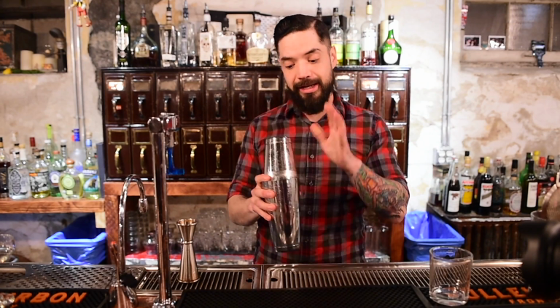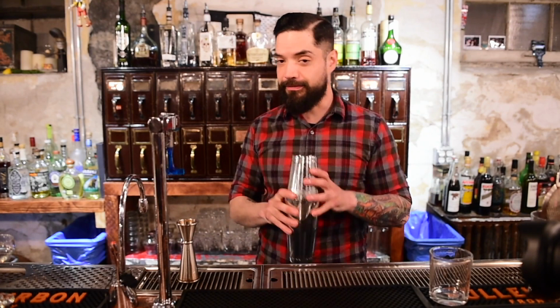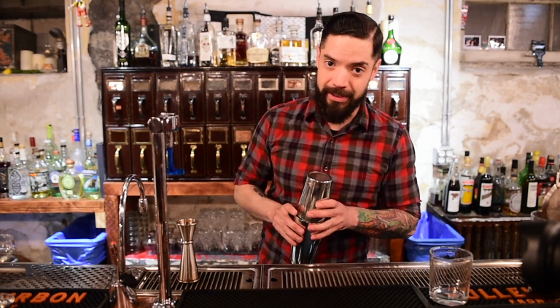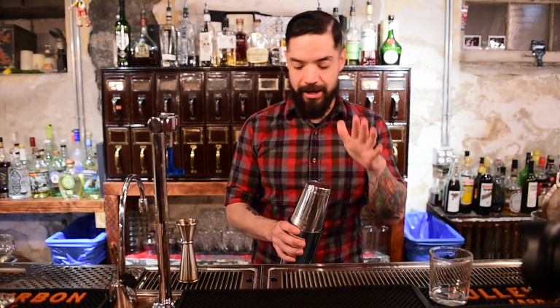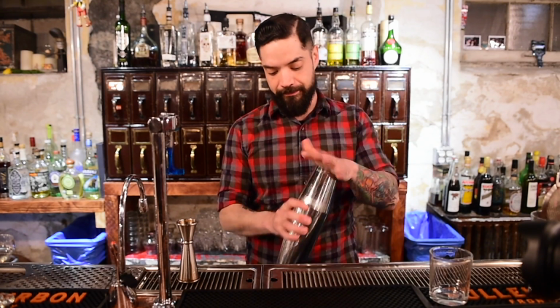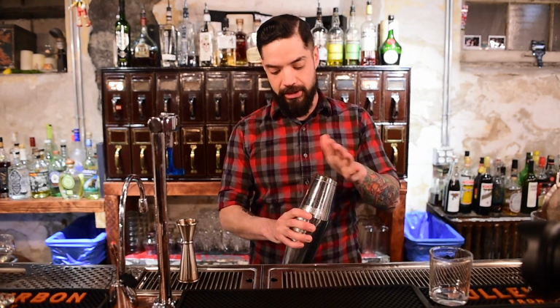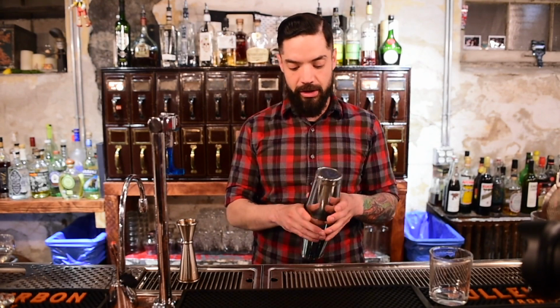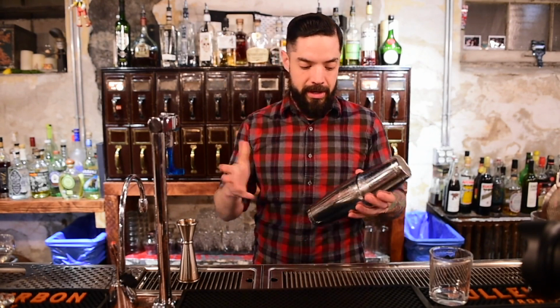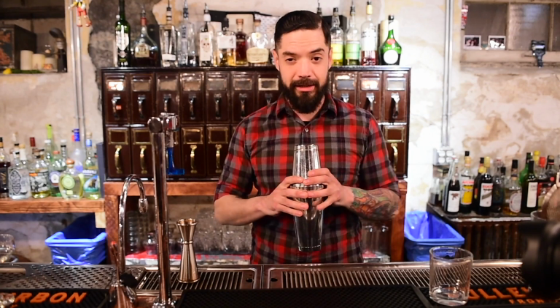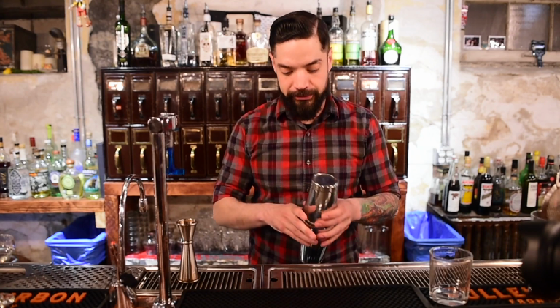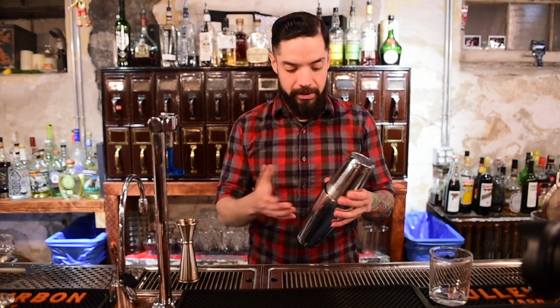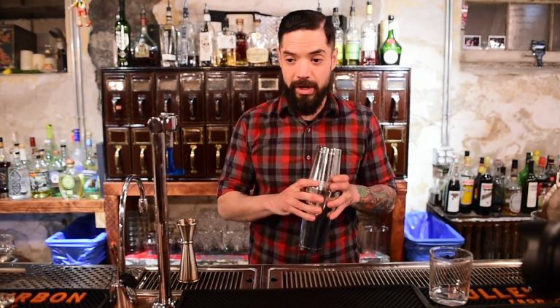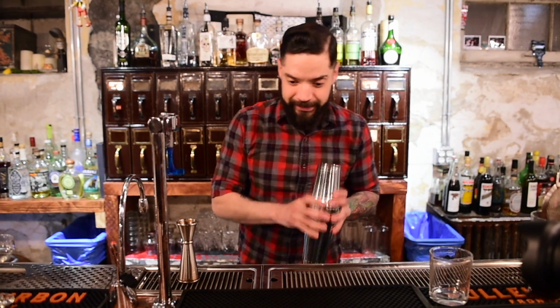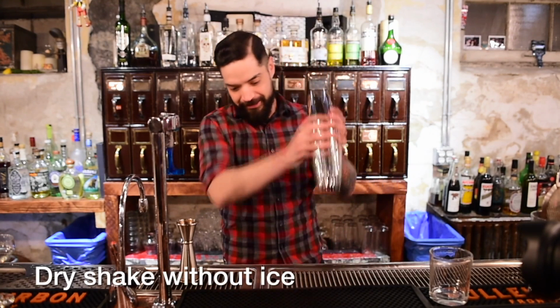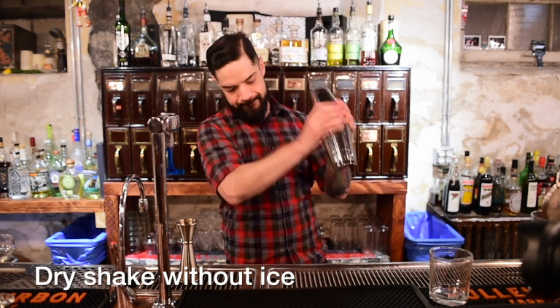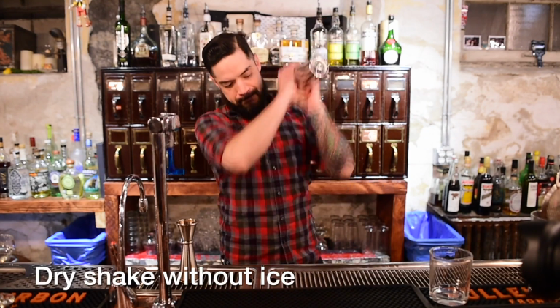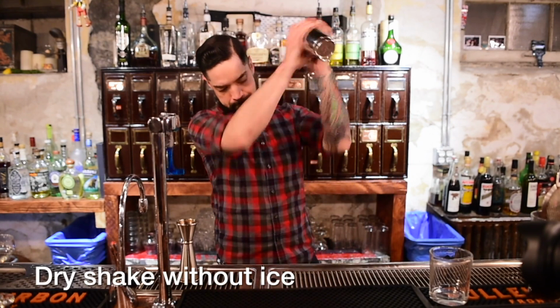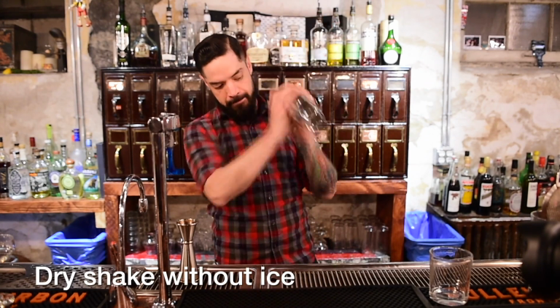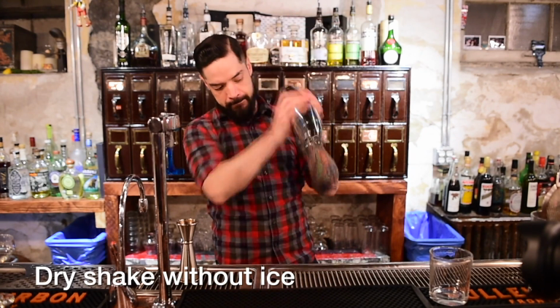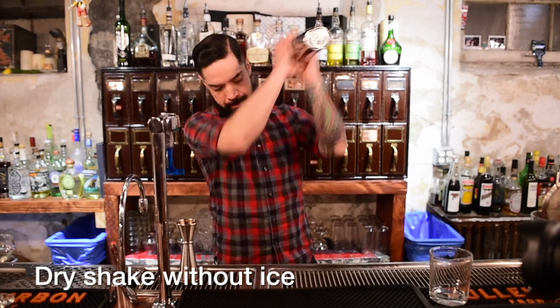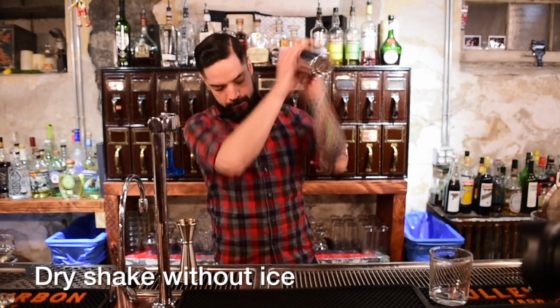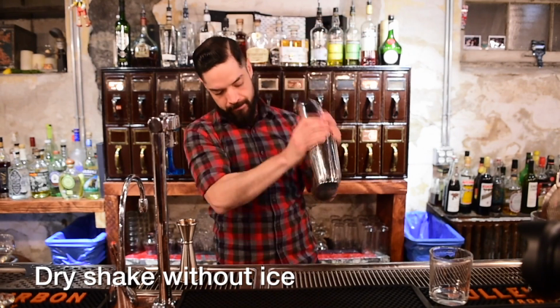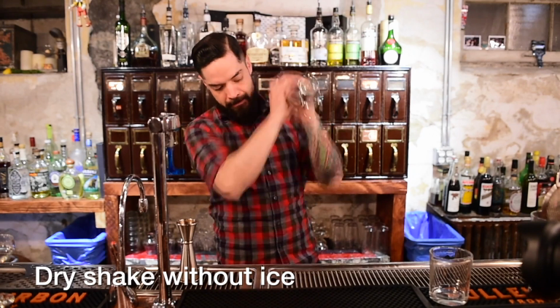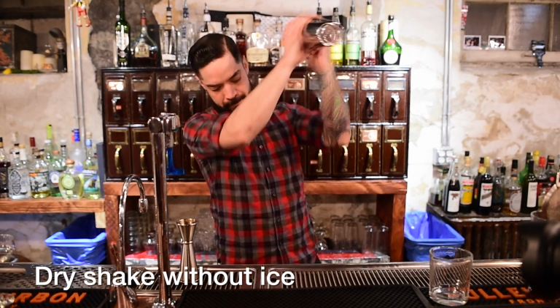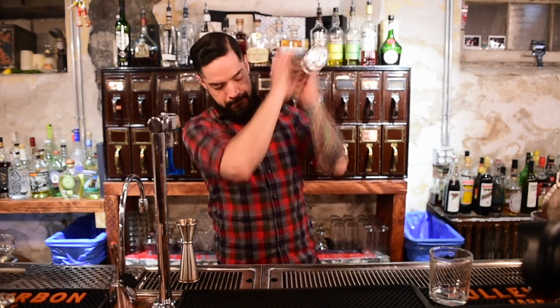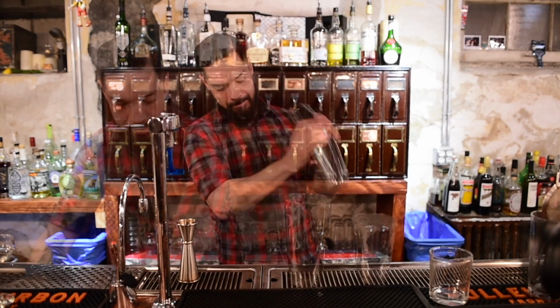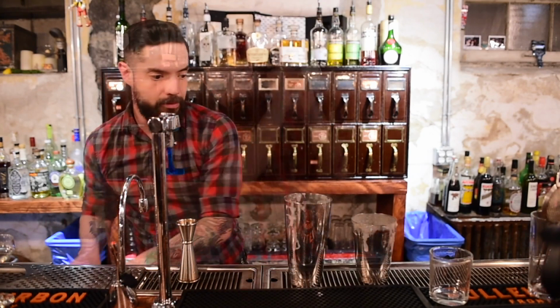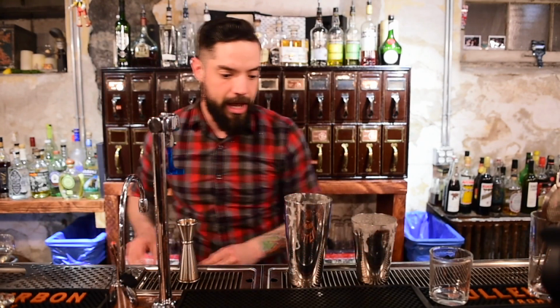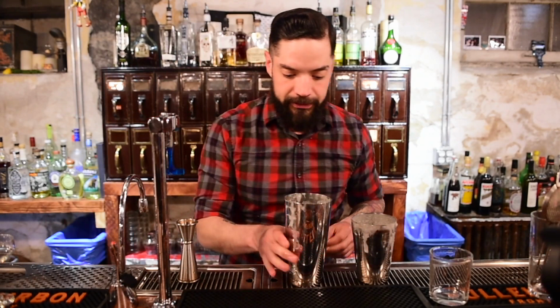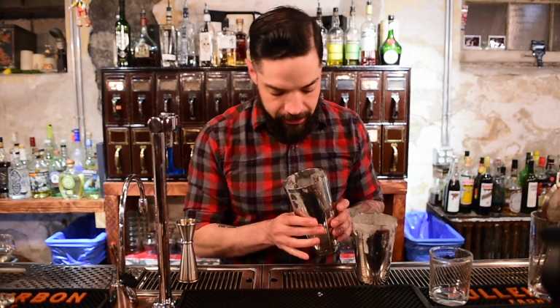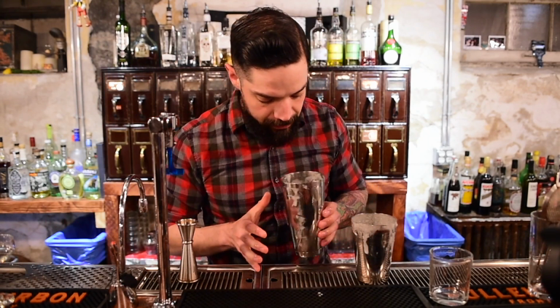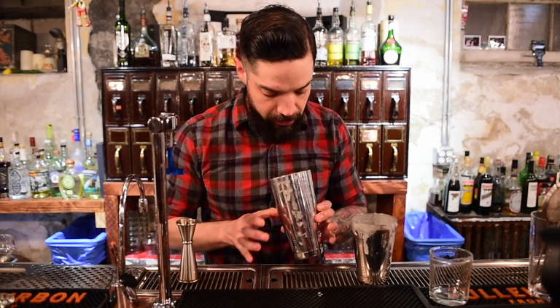I'm going to count to 50. What we have inside here is a lovely meringue.